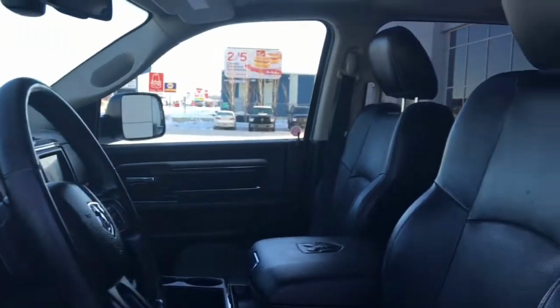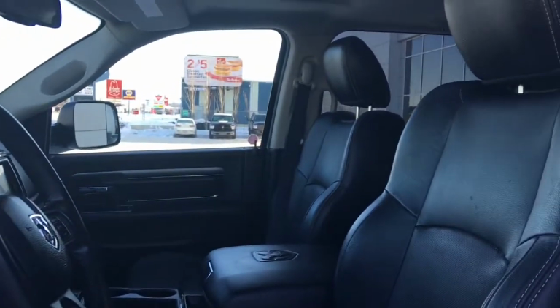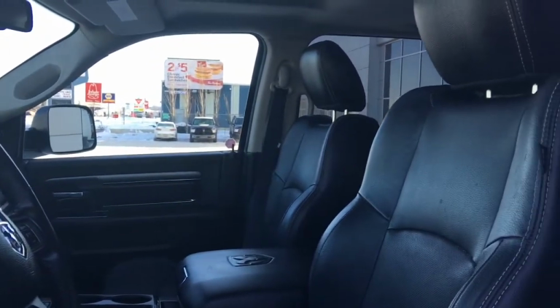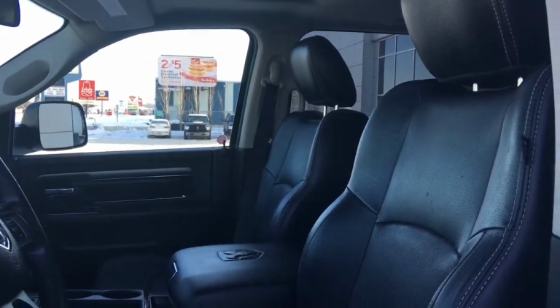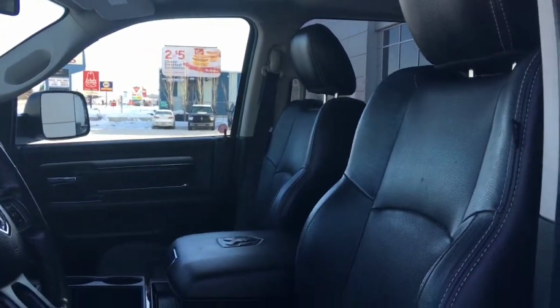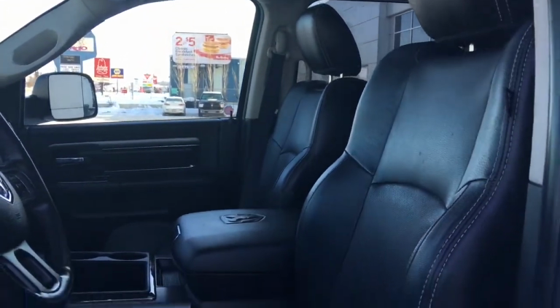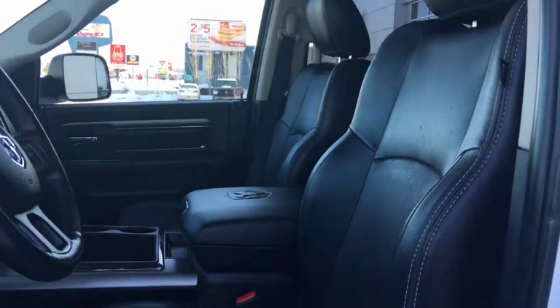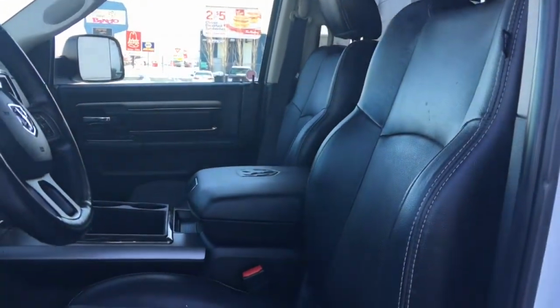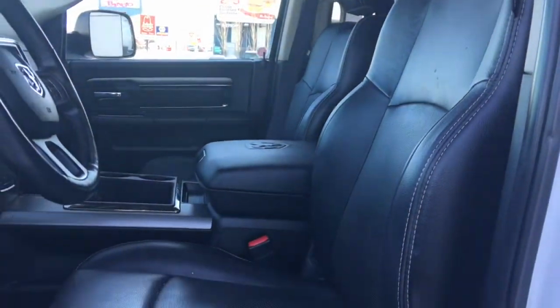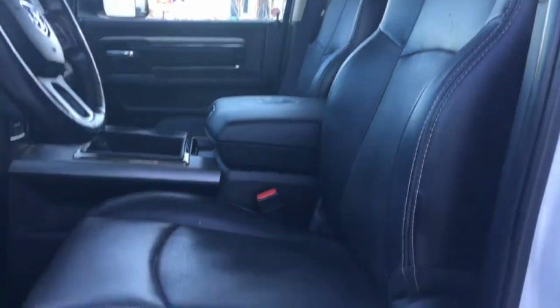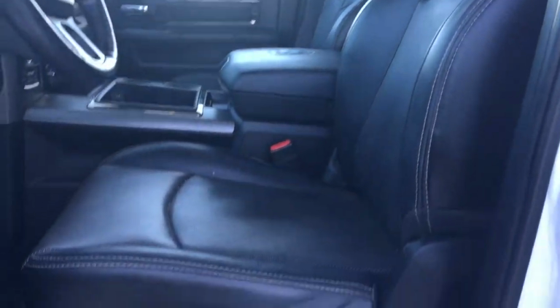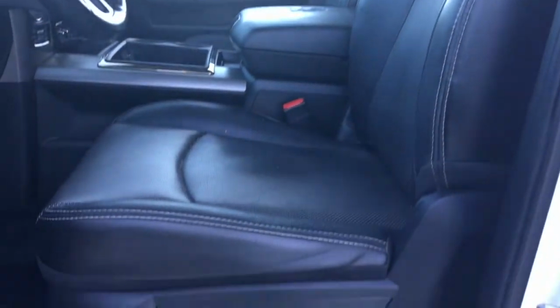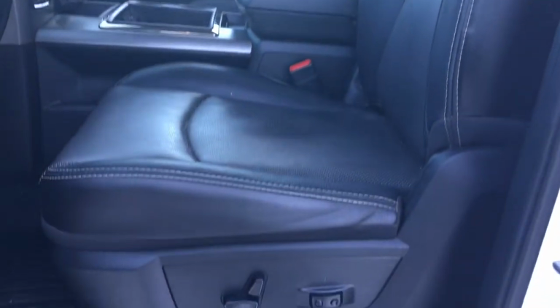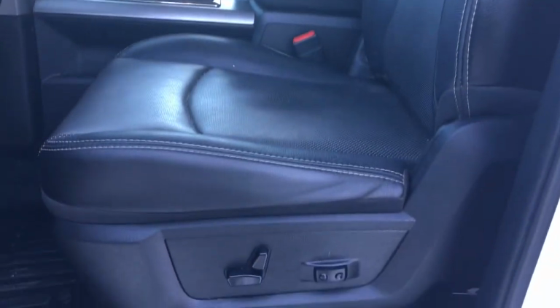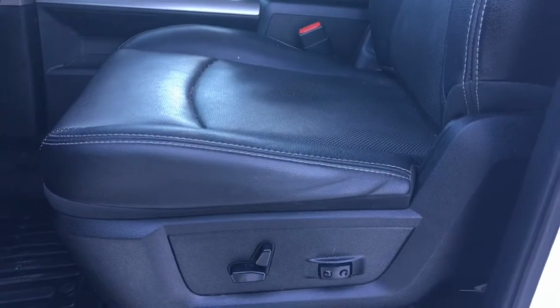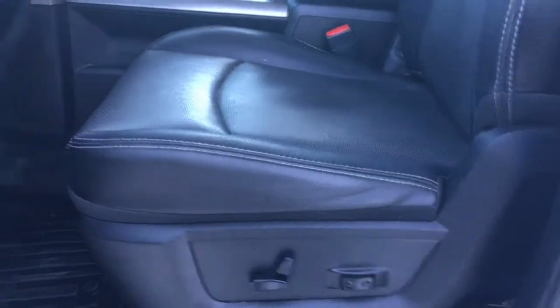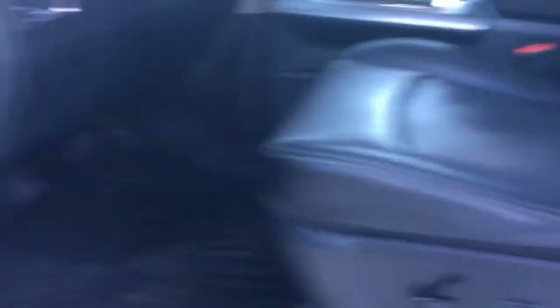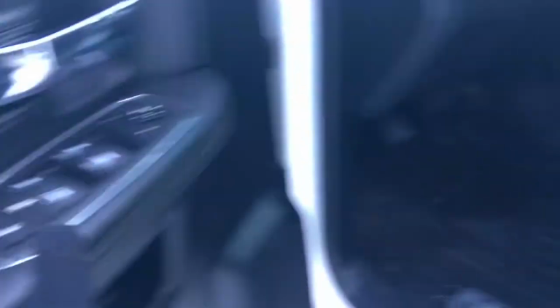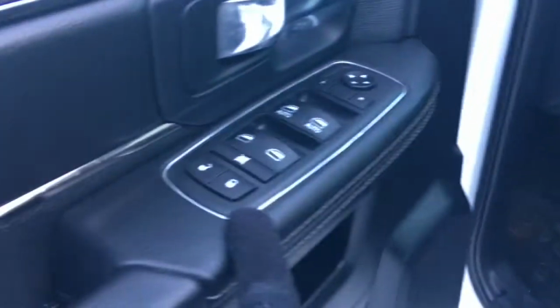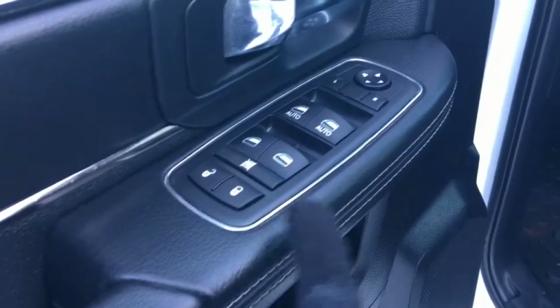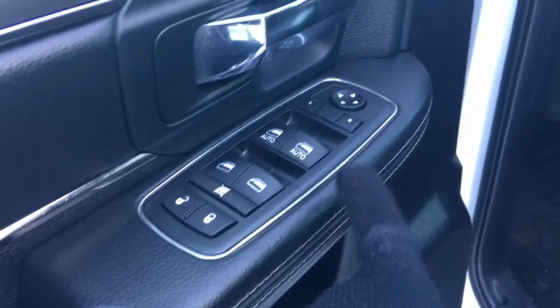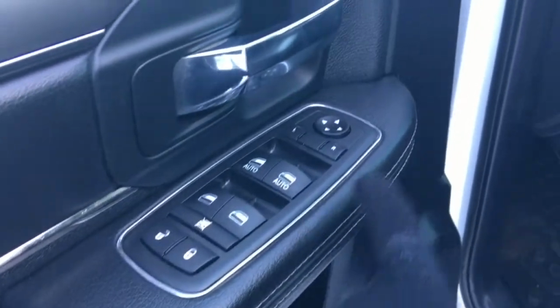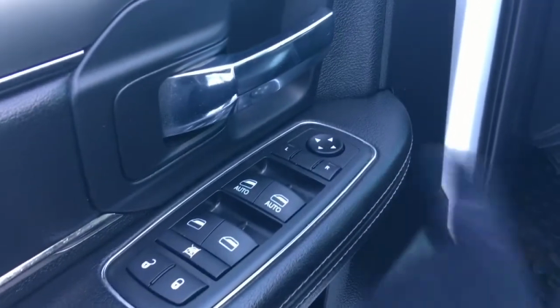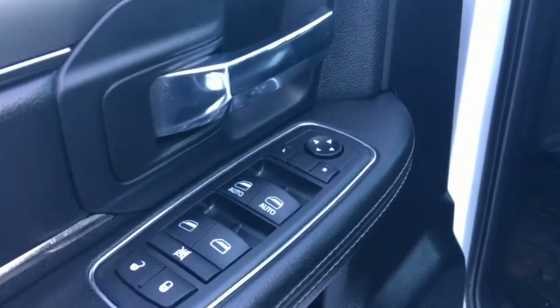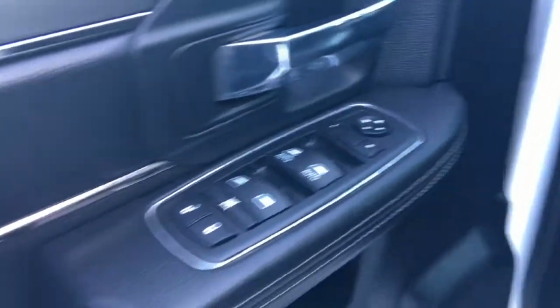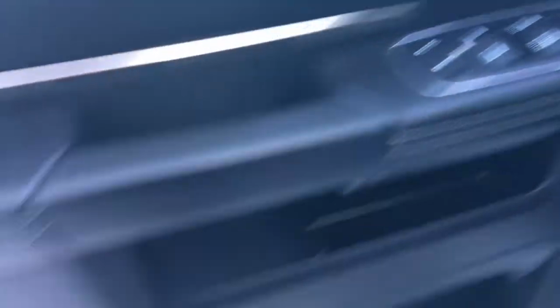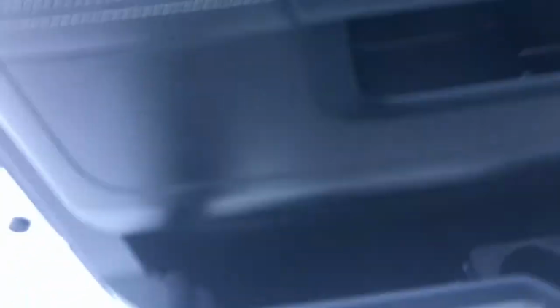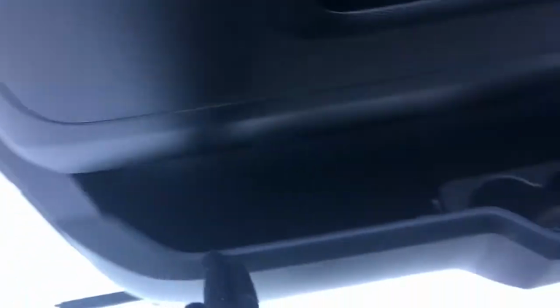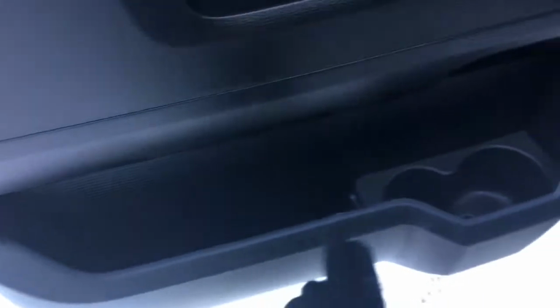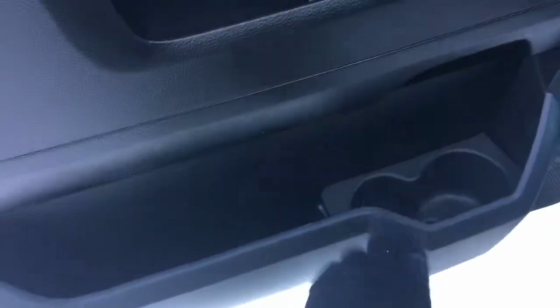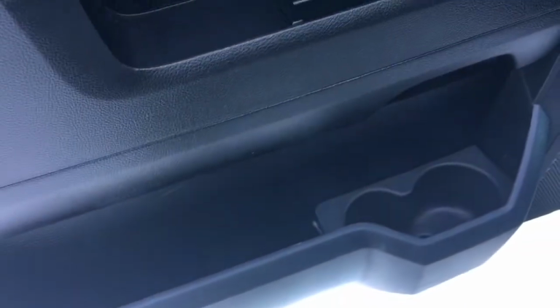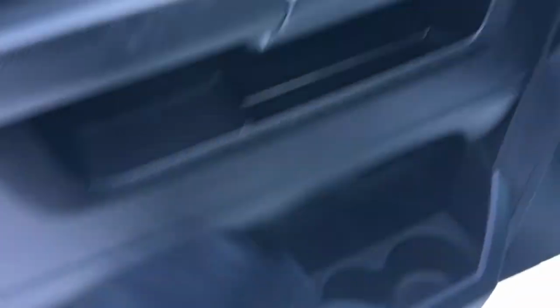You have this gorgeous black leather seating. The driver's seat is powered. Inside the door here we have your power locks, your power windows, and your adjustable mirrors, with a big compartment at the bottom and two cup holders.